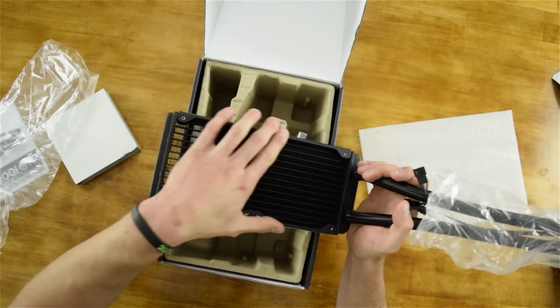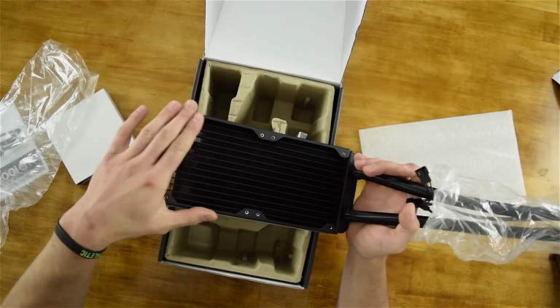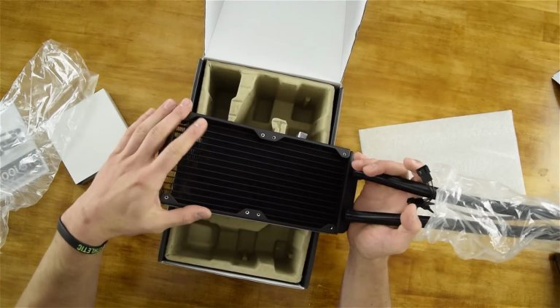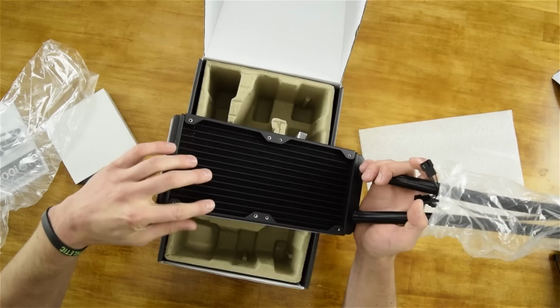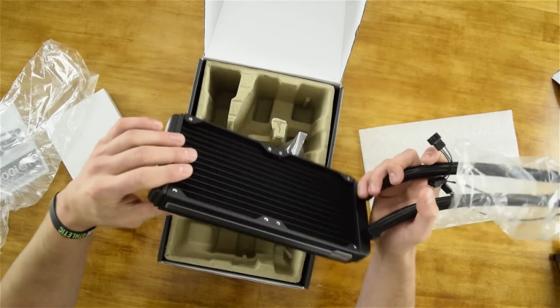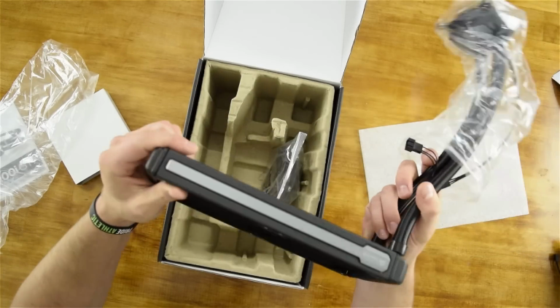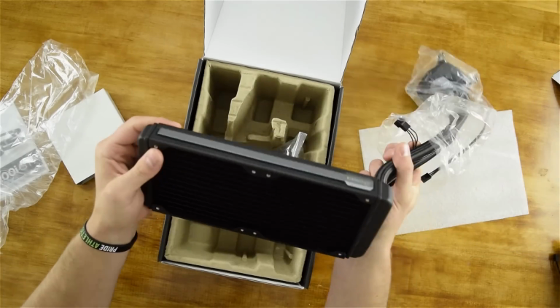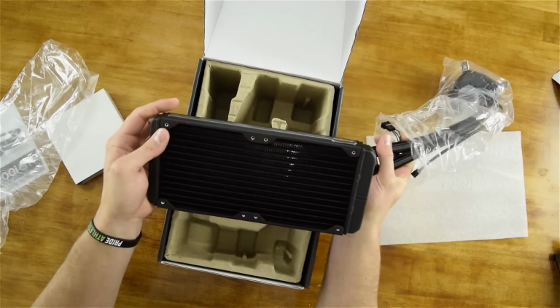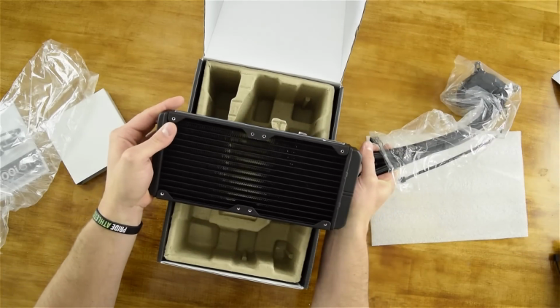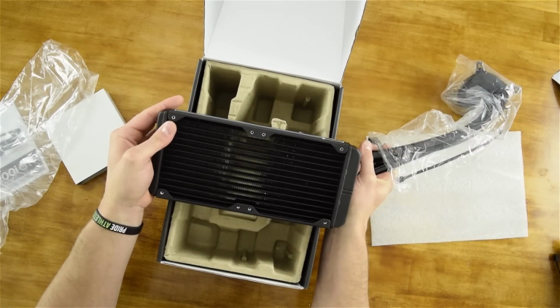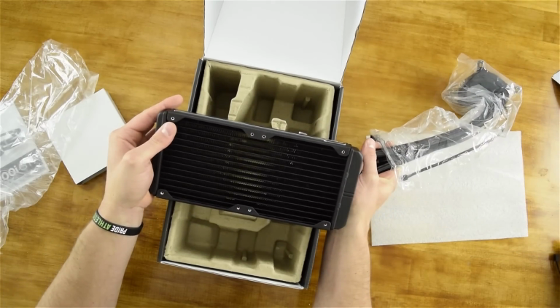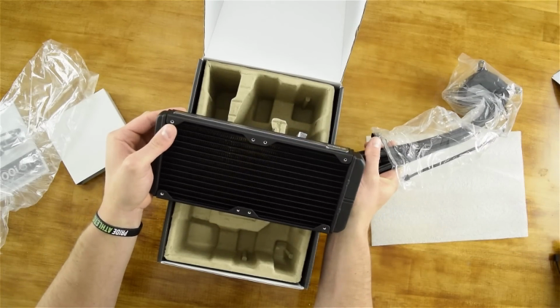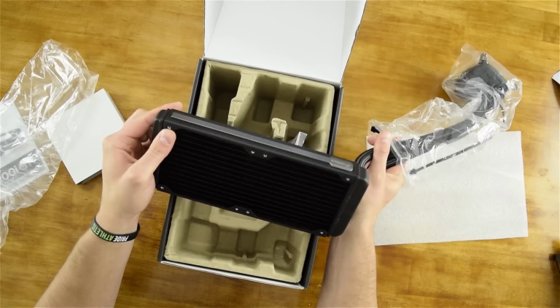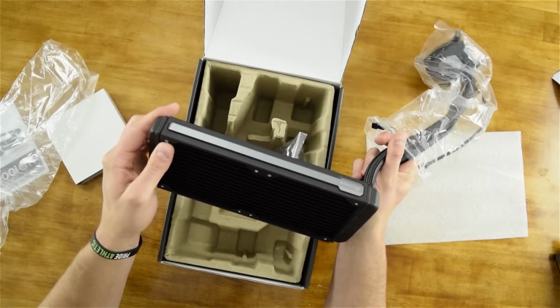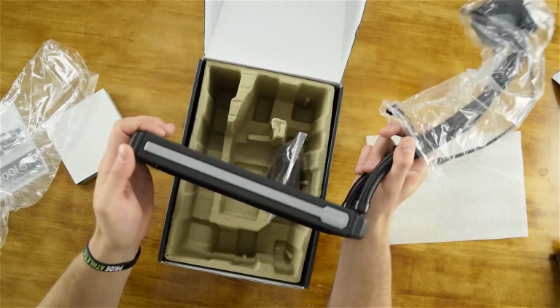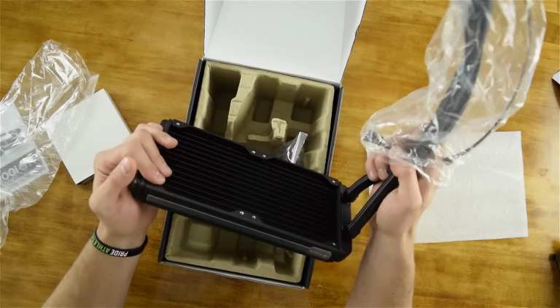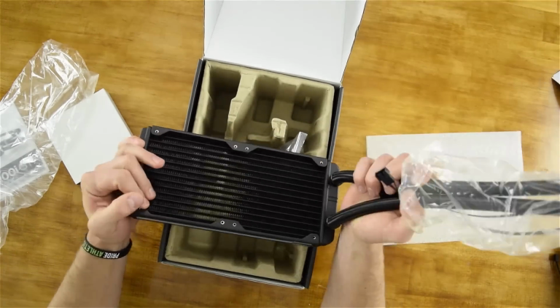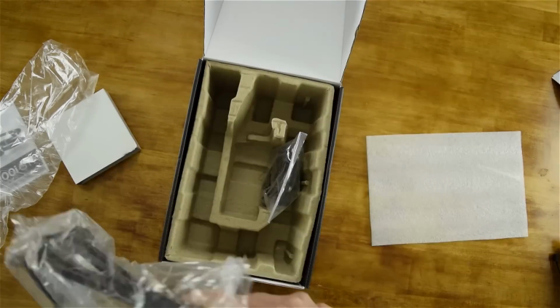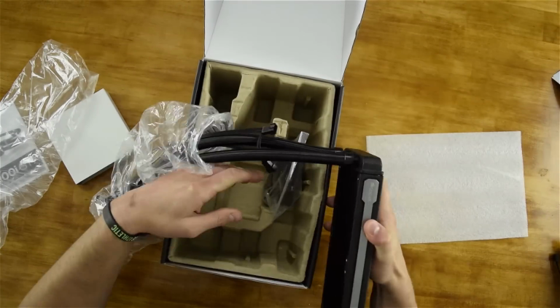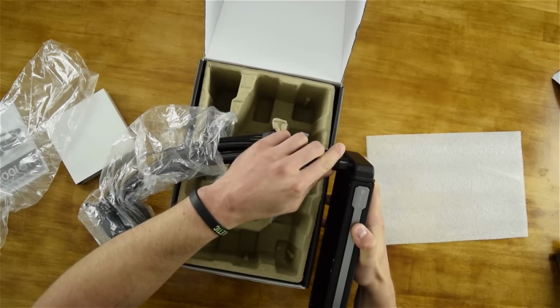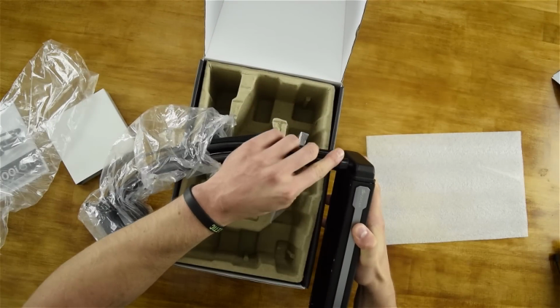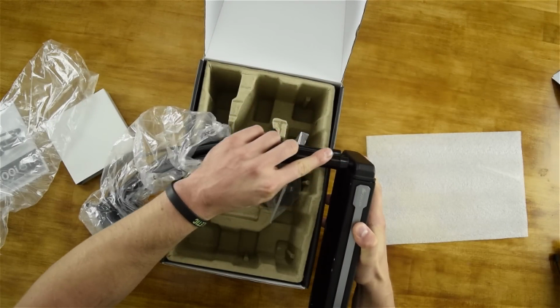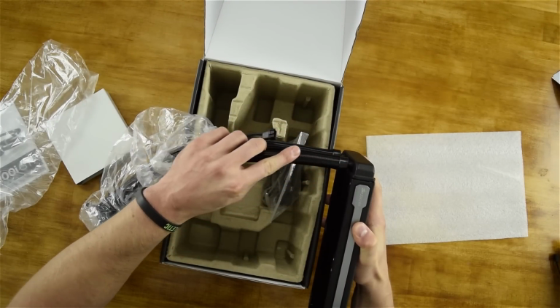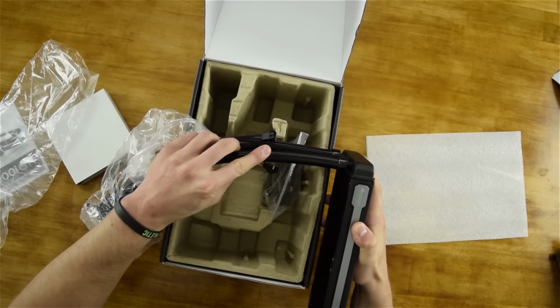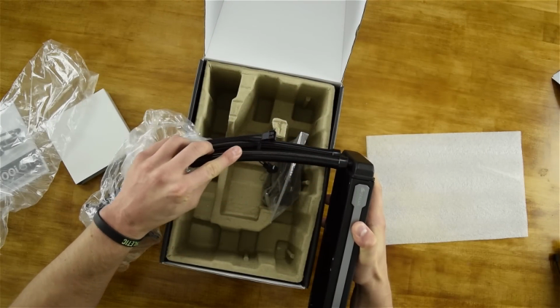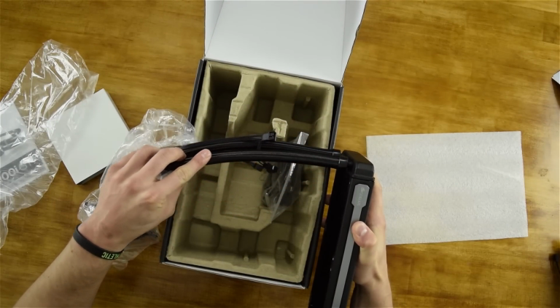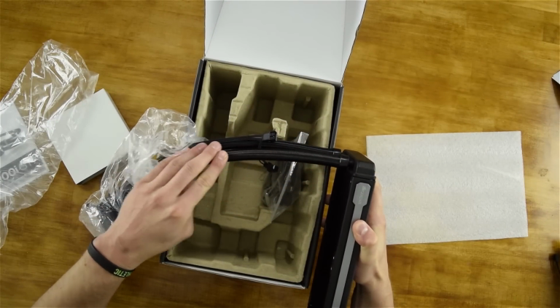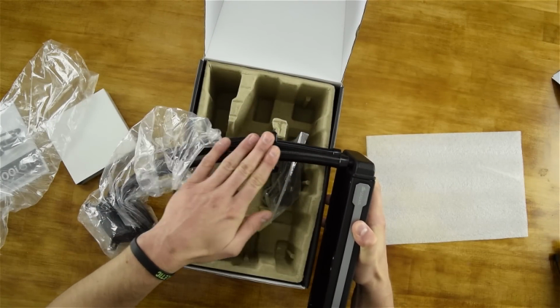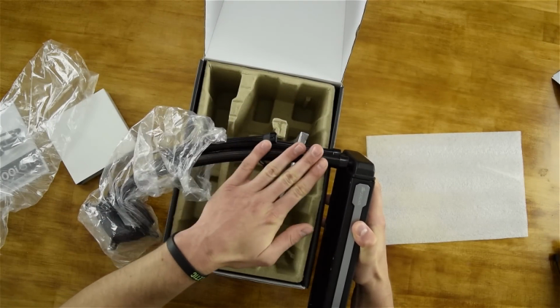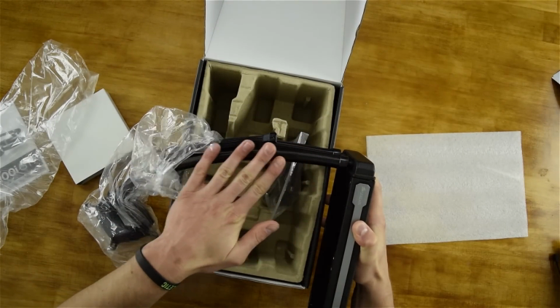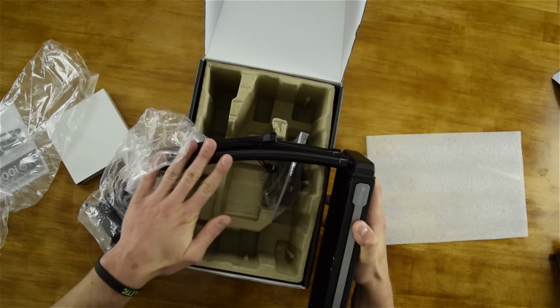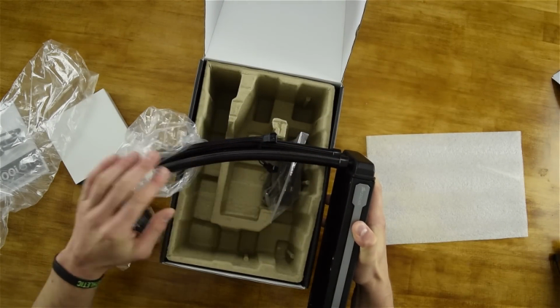We've got screw holes on both sides so if you've got room in your case you can do push-pull fan mounting. Attach the two flexible black braided cooling hoses which feel really nice and soft.